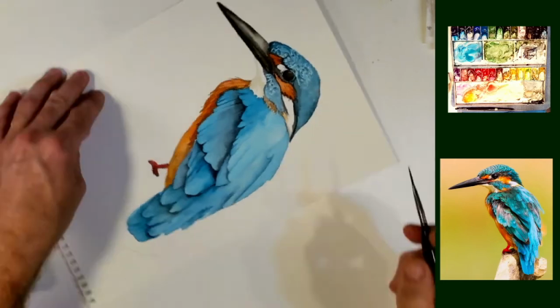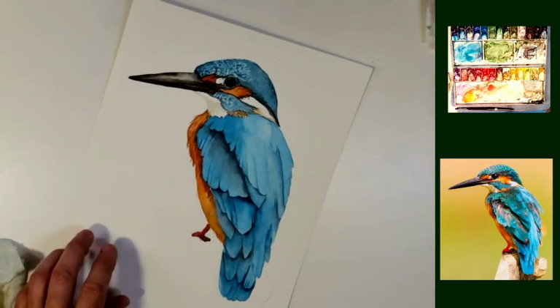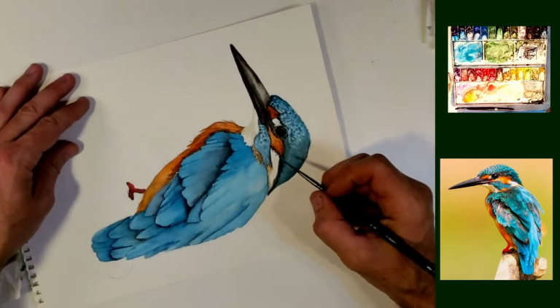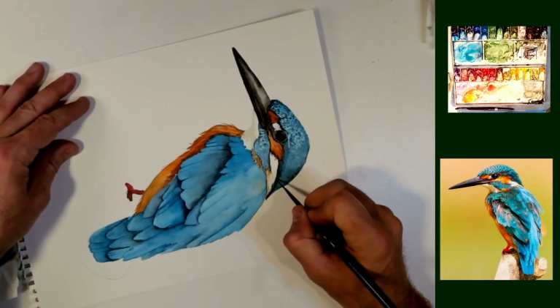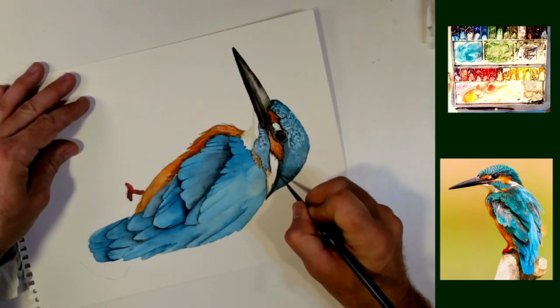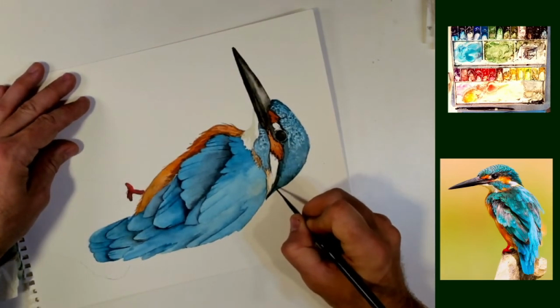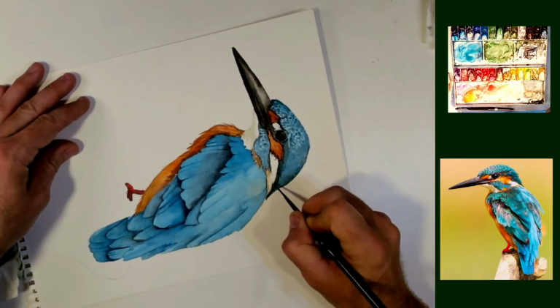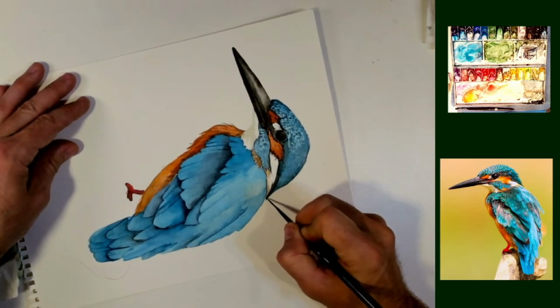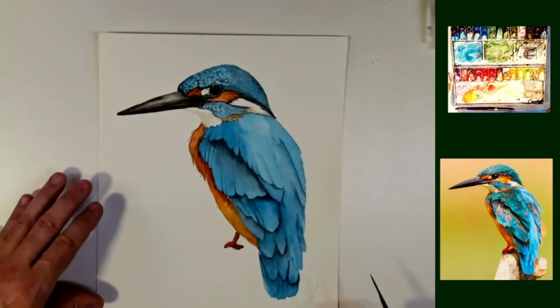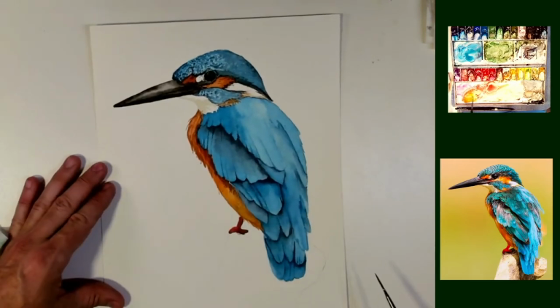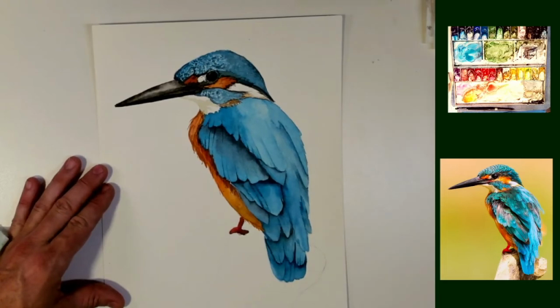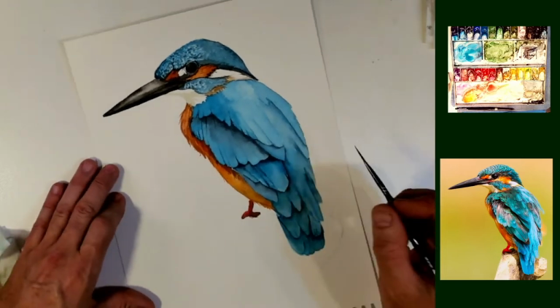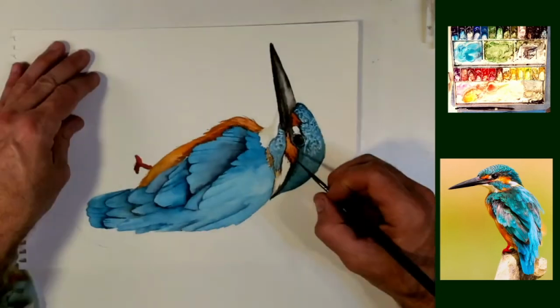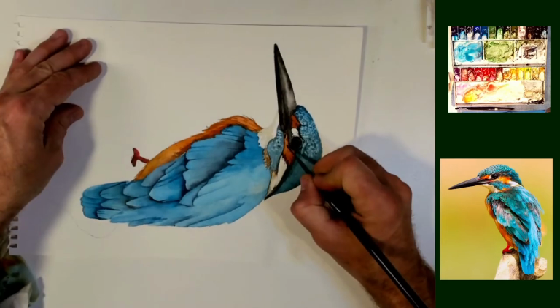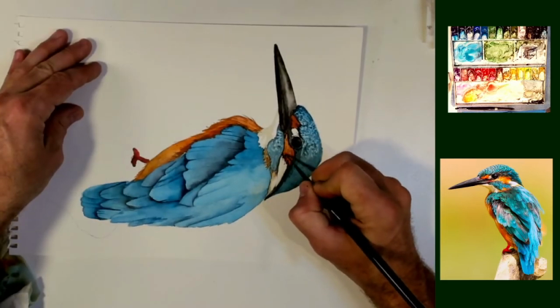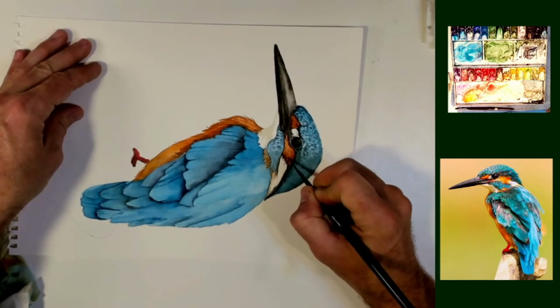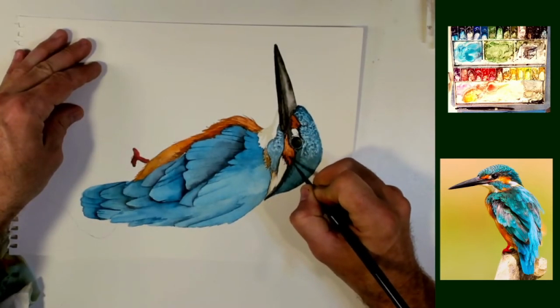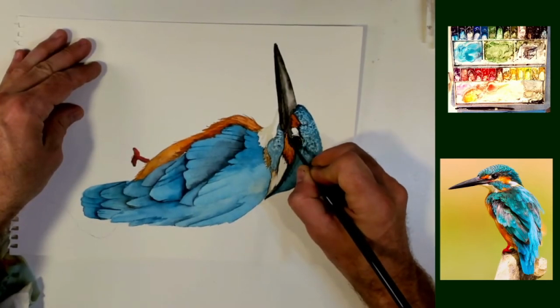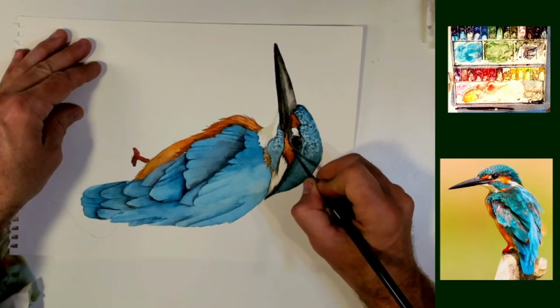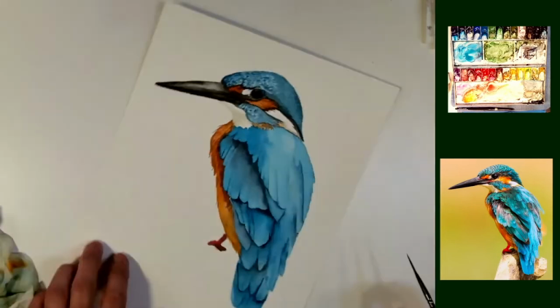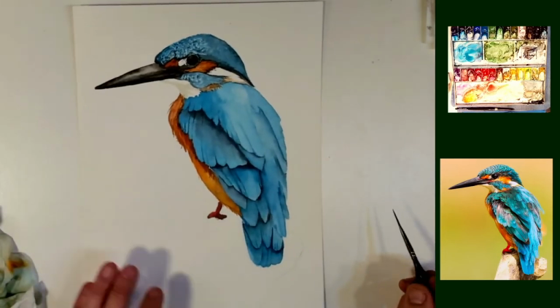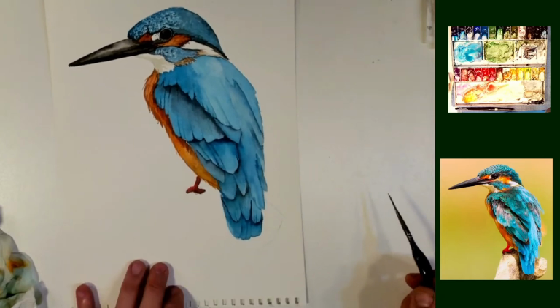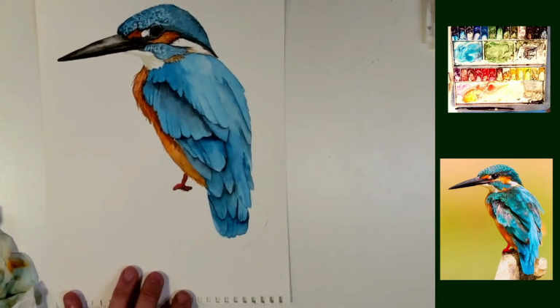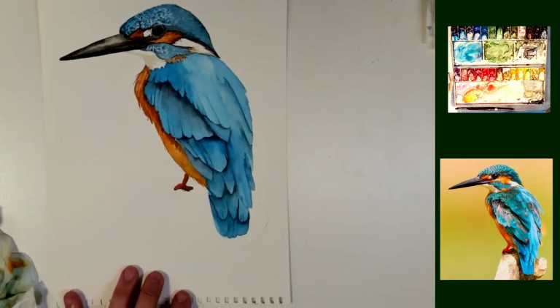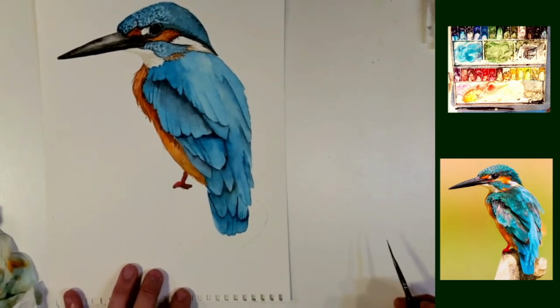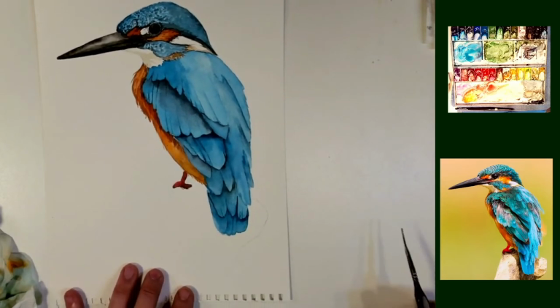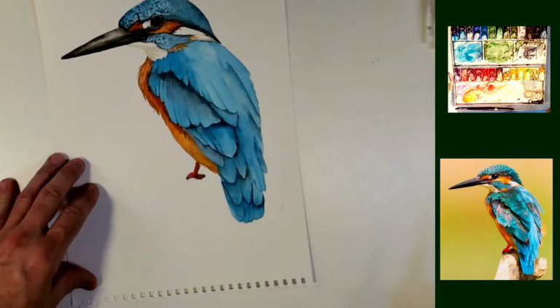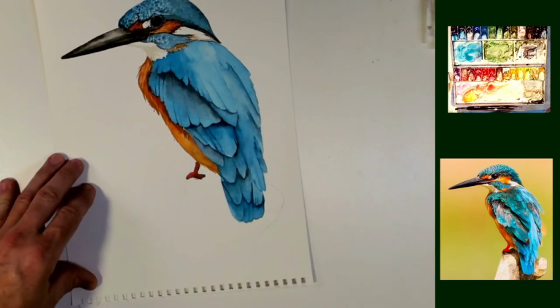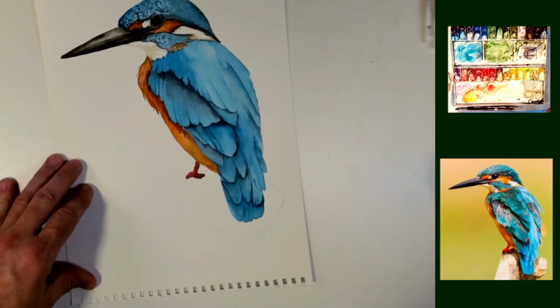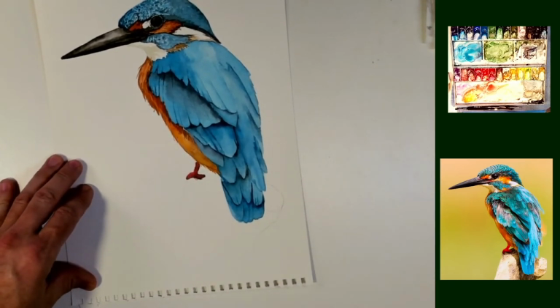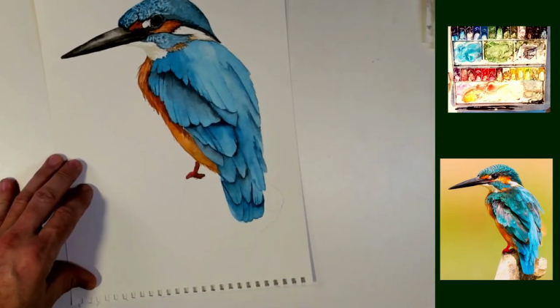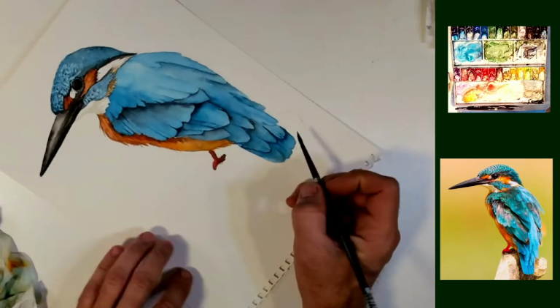And that little area I'm painting right there is a huge white spot. It's just too white — it's more white than the rest of the bird. So I'm just going to hit that with a little something and dull that down just a little bit.